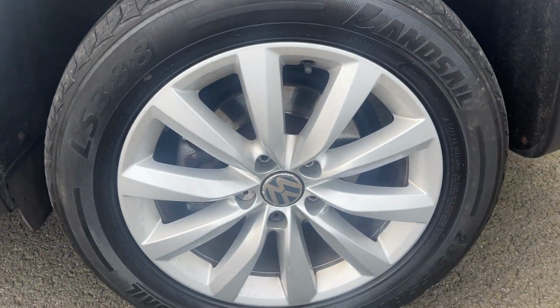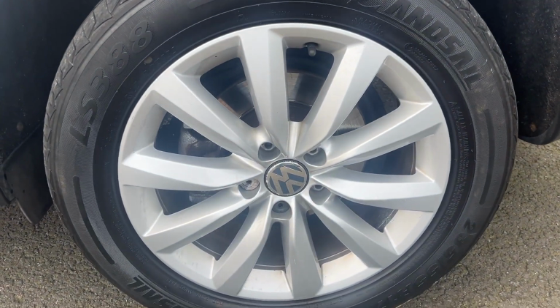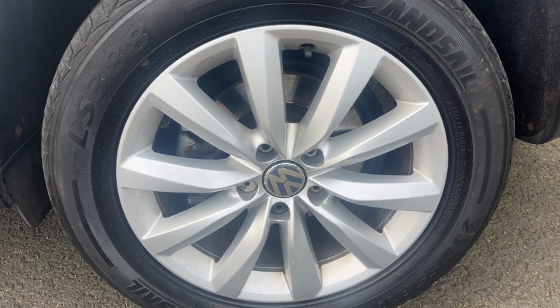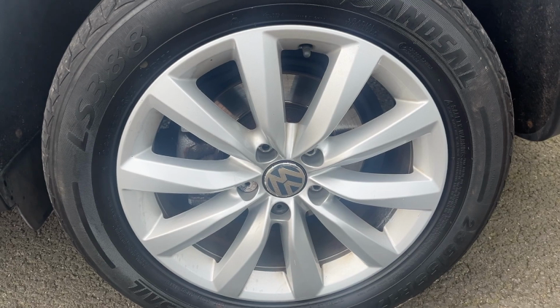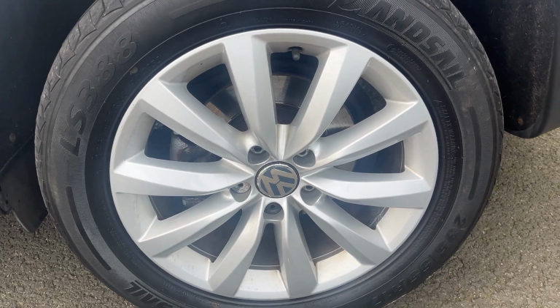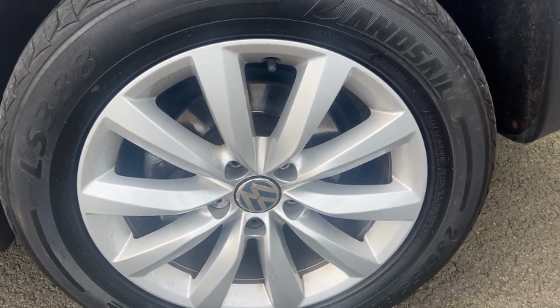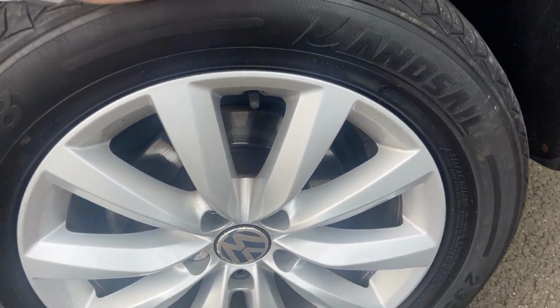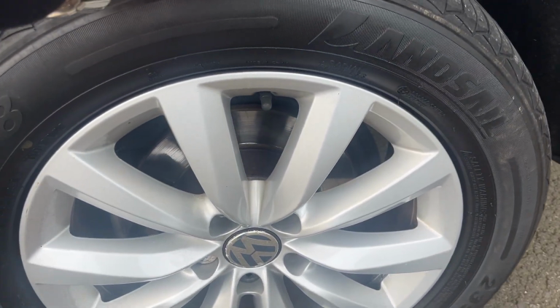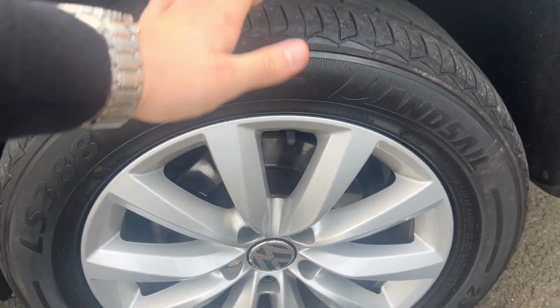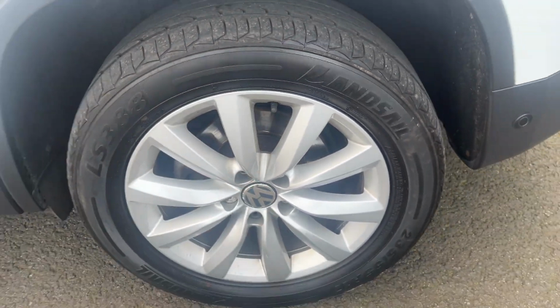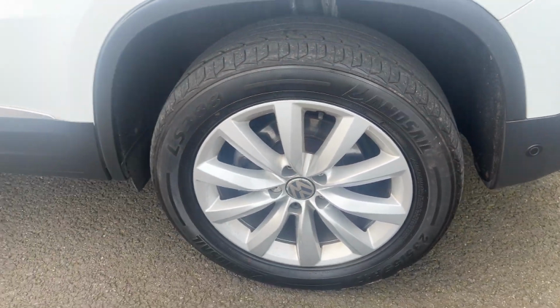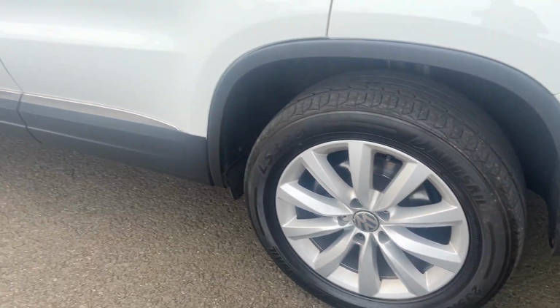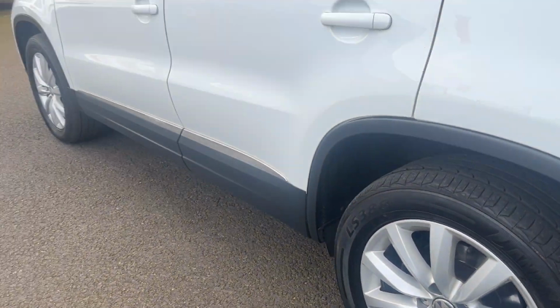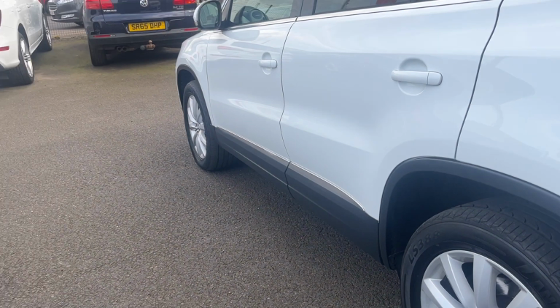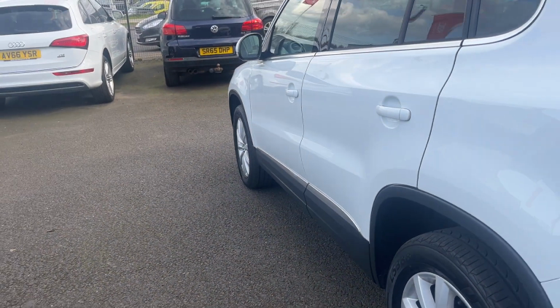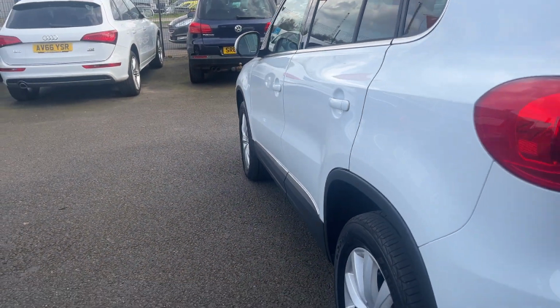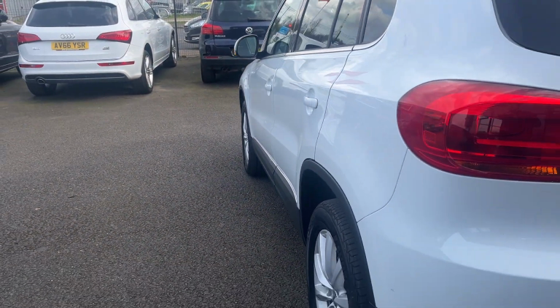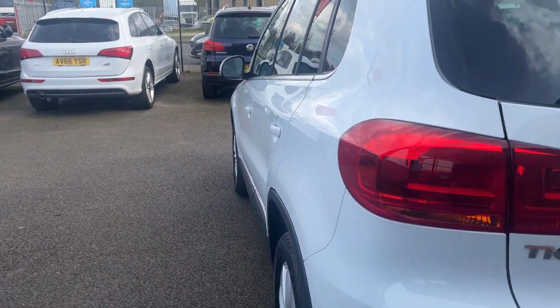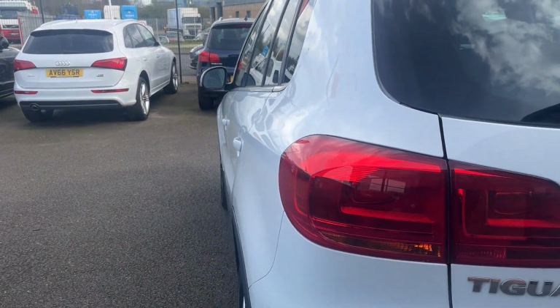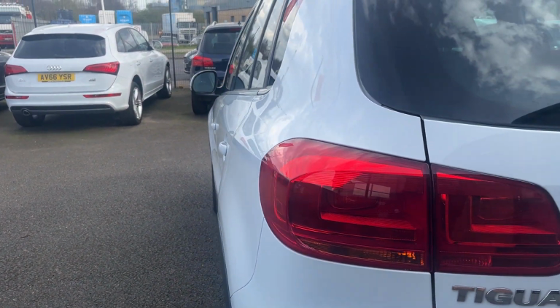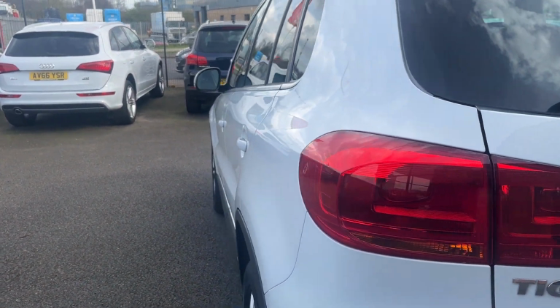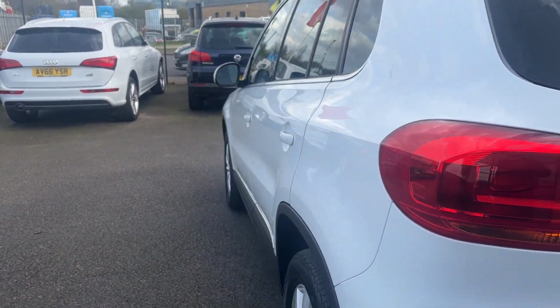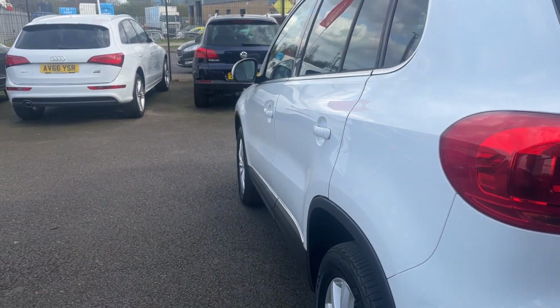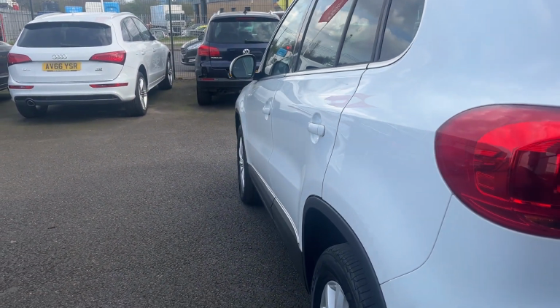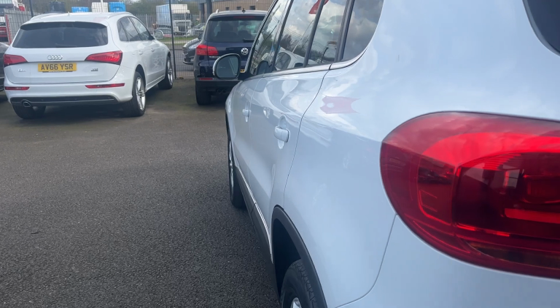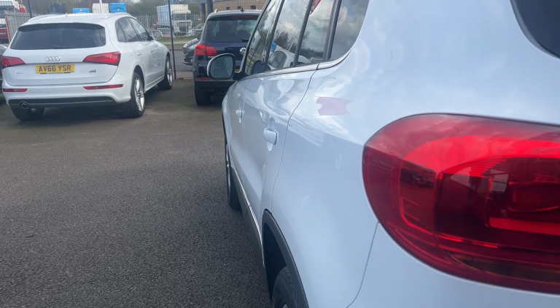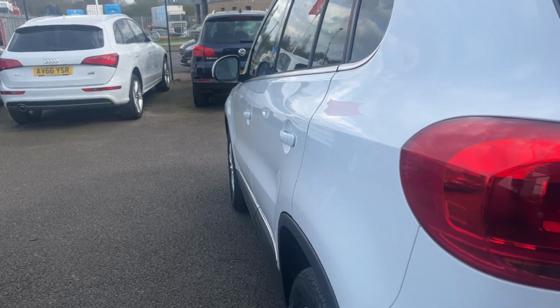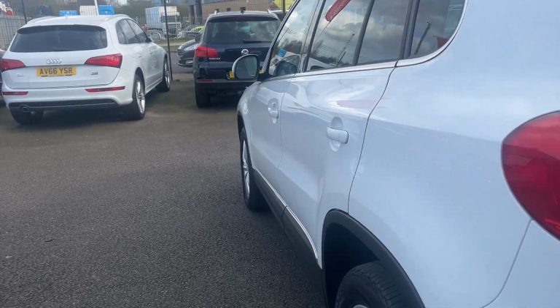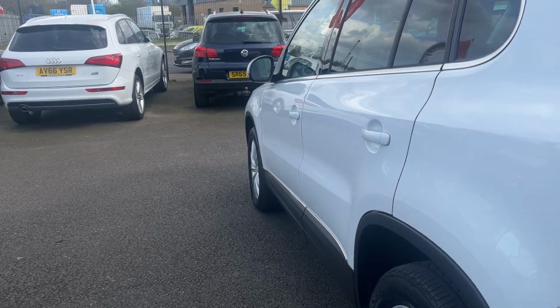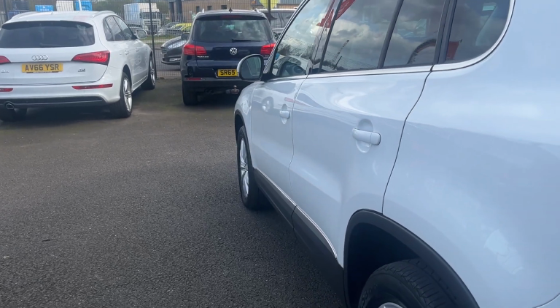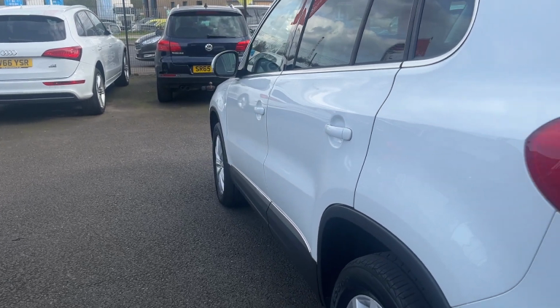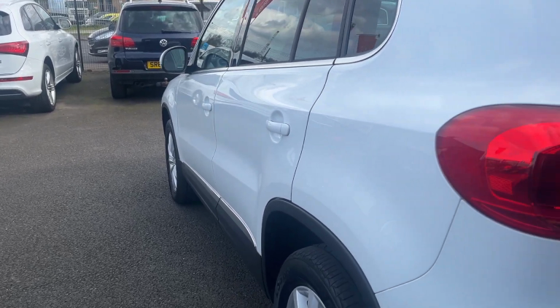Nearside rear alloy looks in nice condition — one or two age-related marks, nothing major. Nearside rear tyre approximately five mil. Looking back down the nearside from rear to front: nearside rear quarter looks good, both nearside doors look in good condition, and the nearside front wing looks good as well.